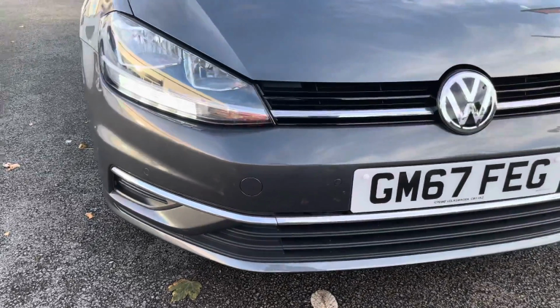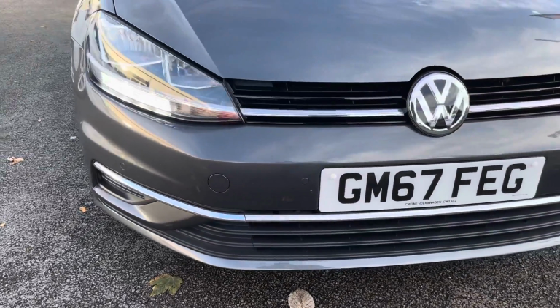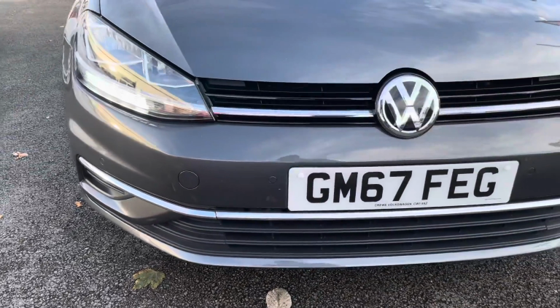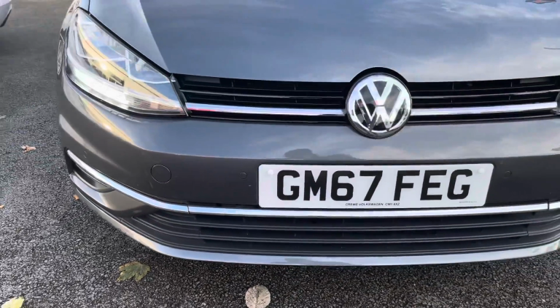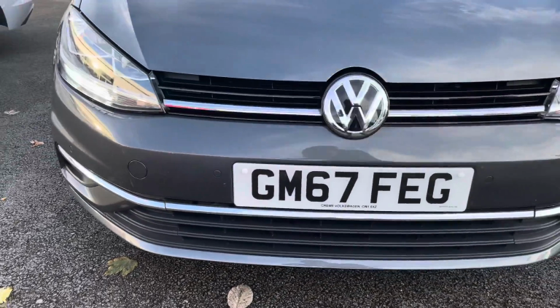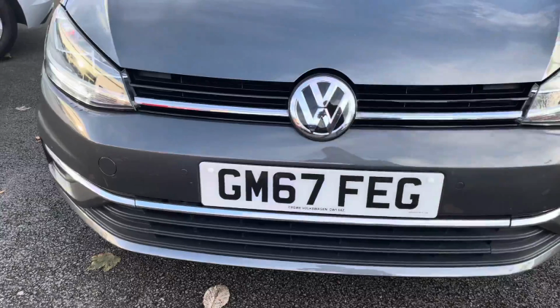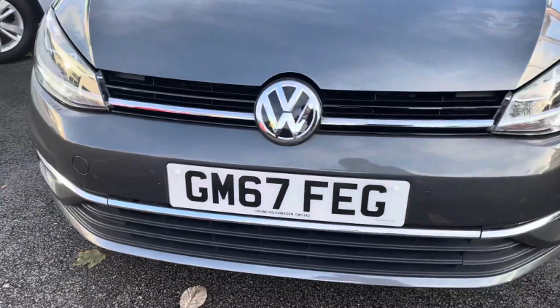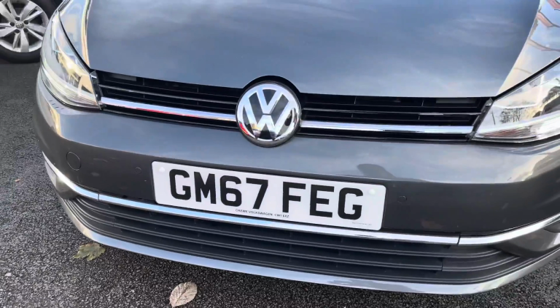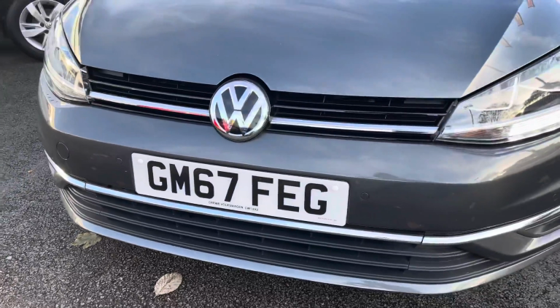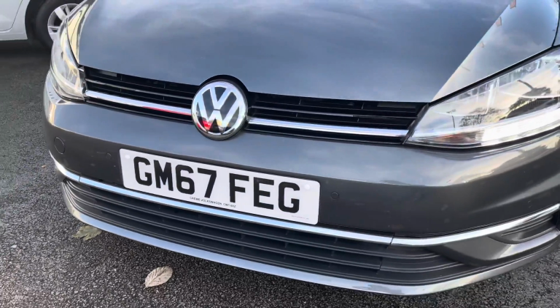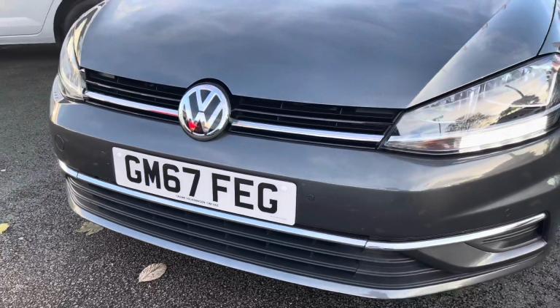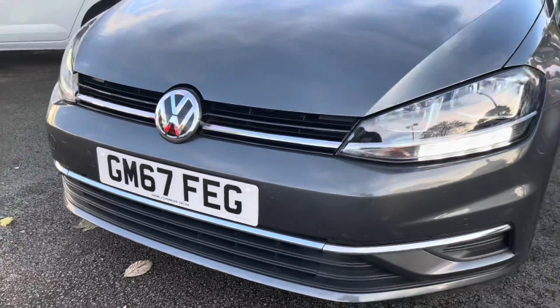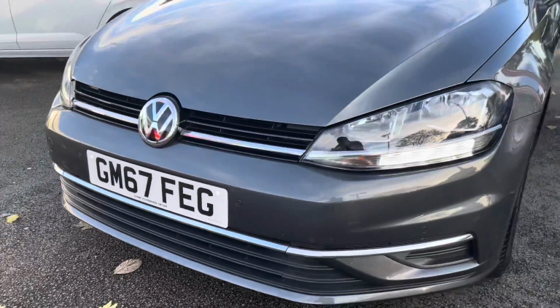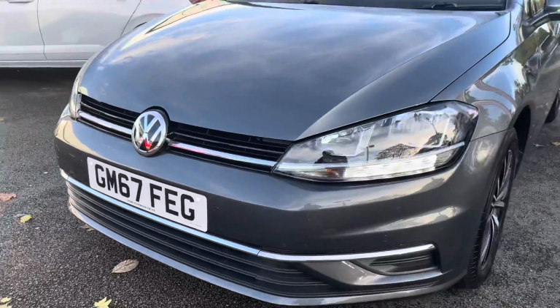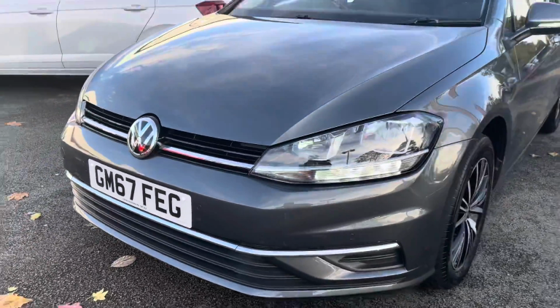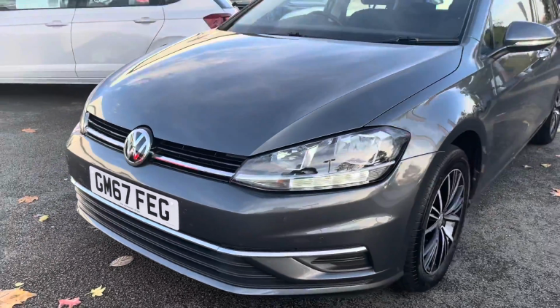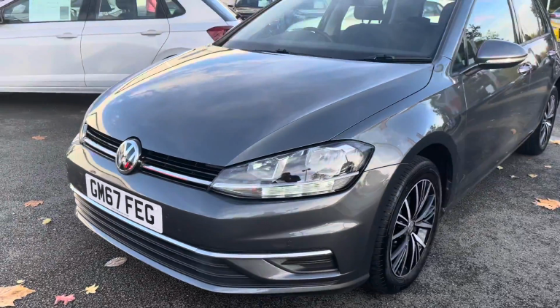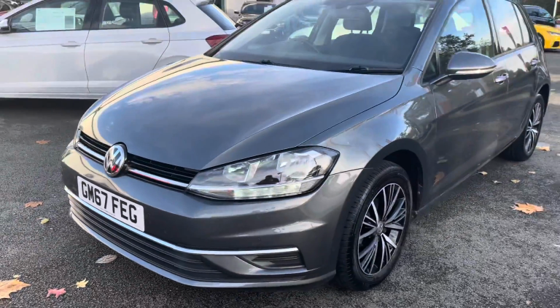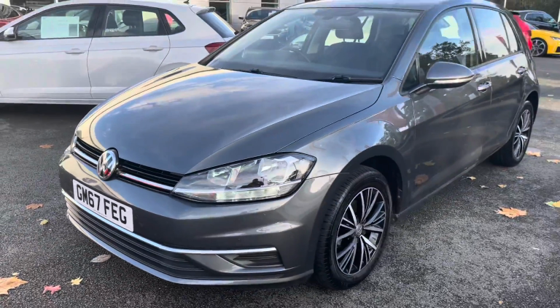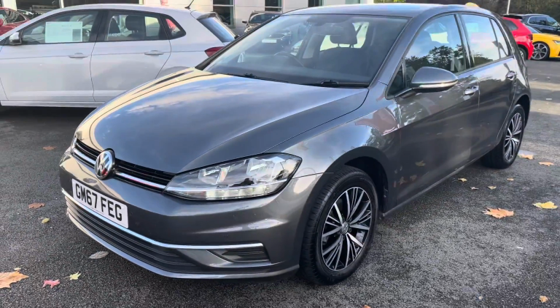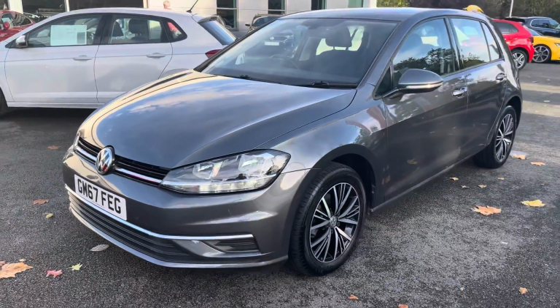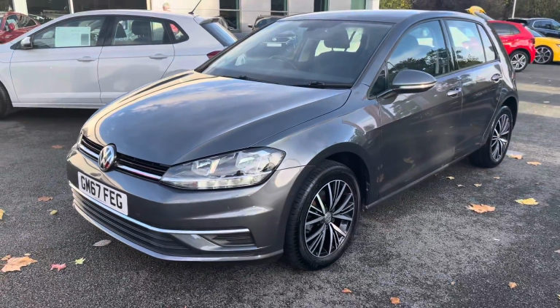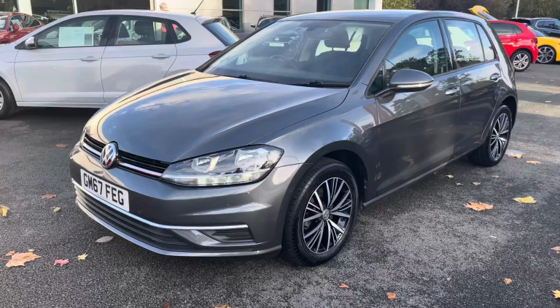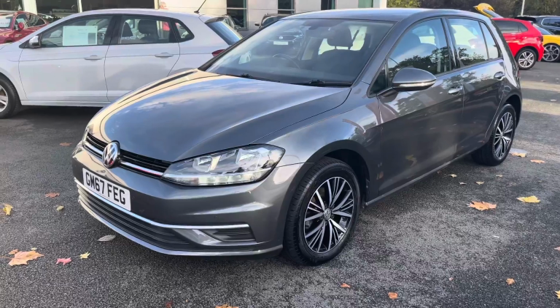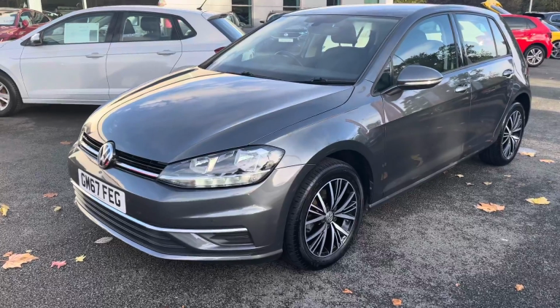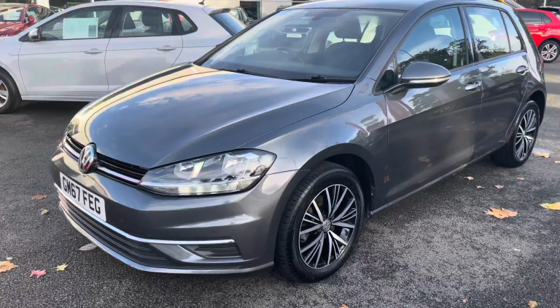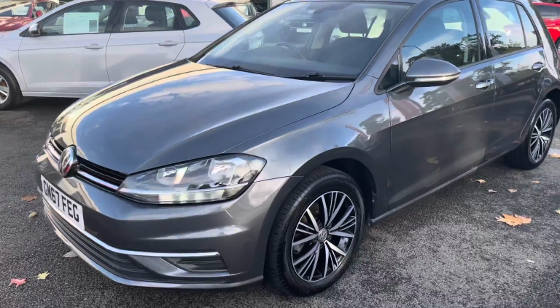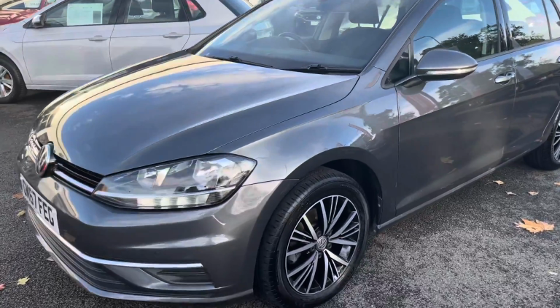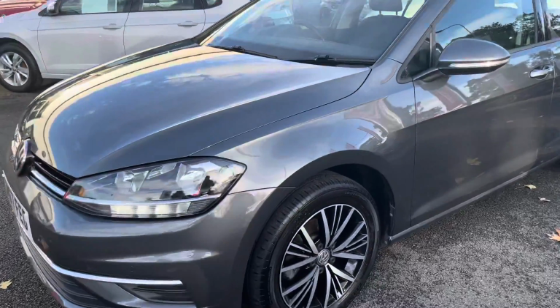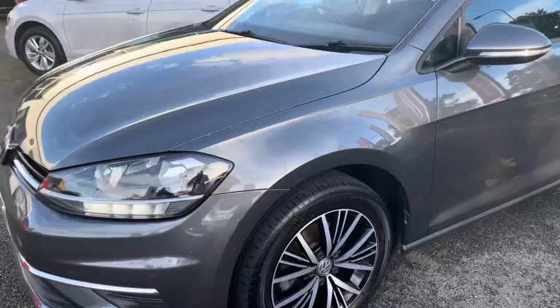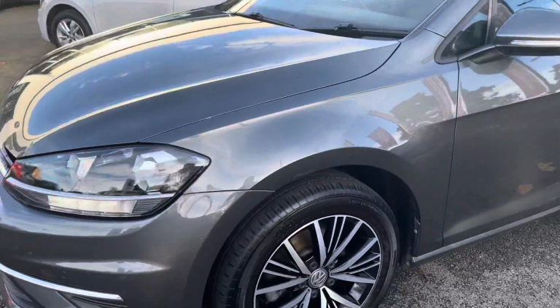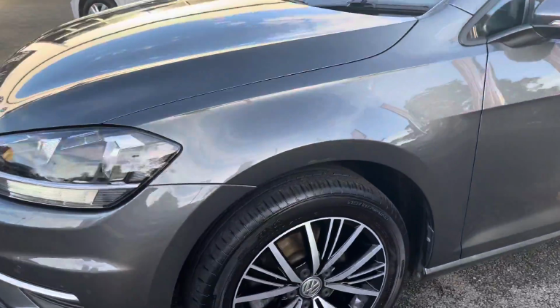Finished here in the optional indium gray metallic paintwork, it looks absolutely gorgeous and comes with loads of equipment as standard, such as automatic headlights with LED daytime running lights and even rain sensitive wipers.